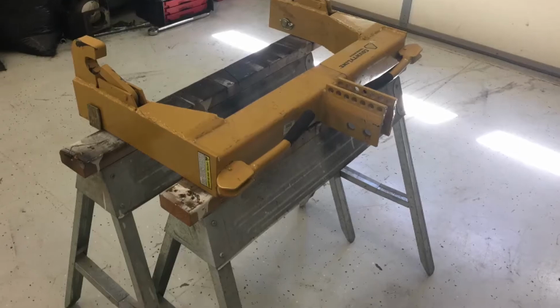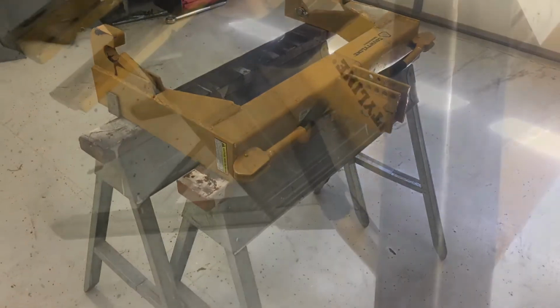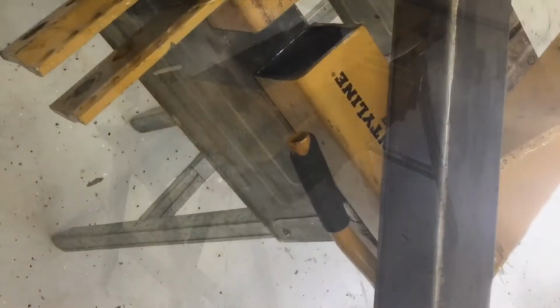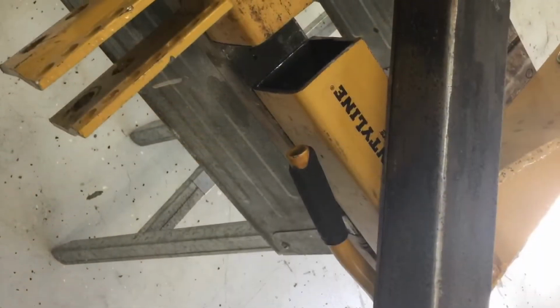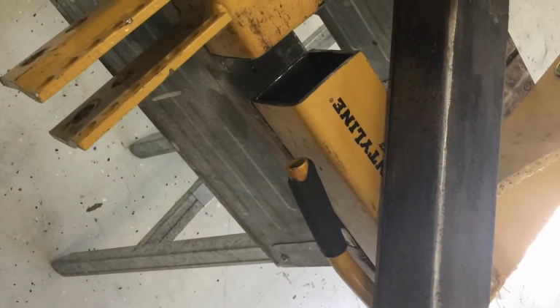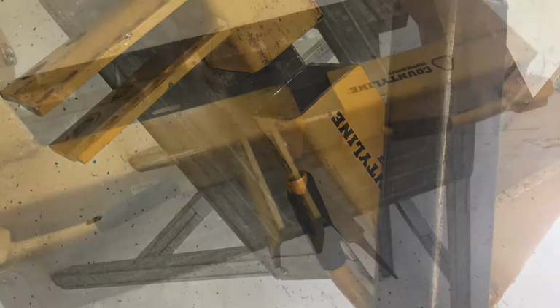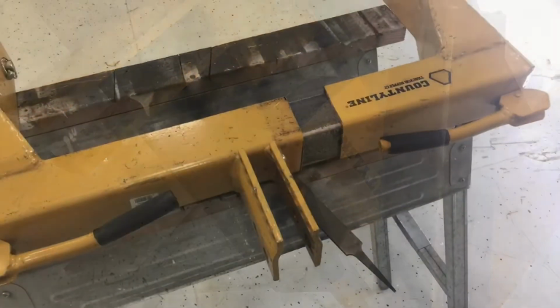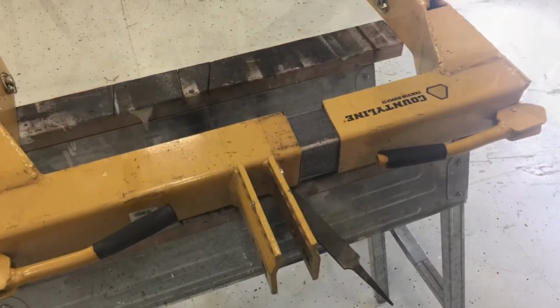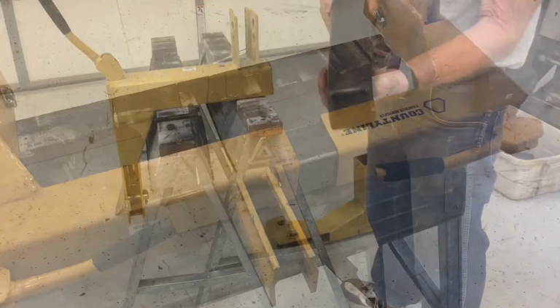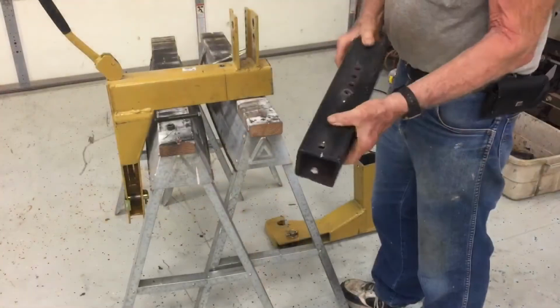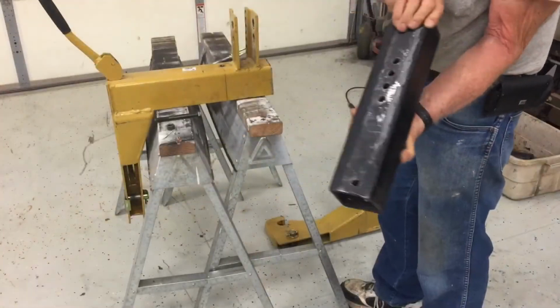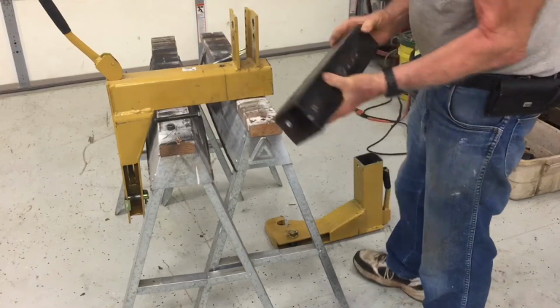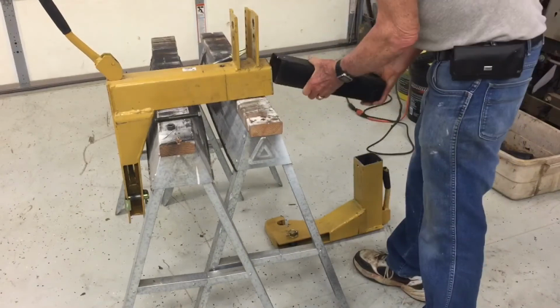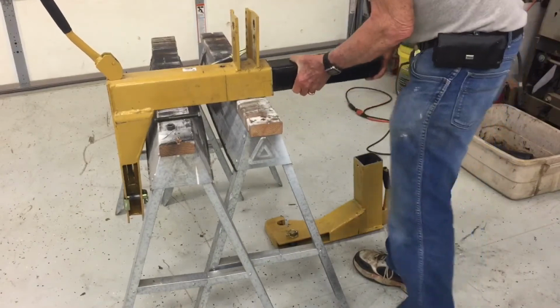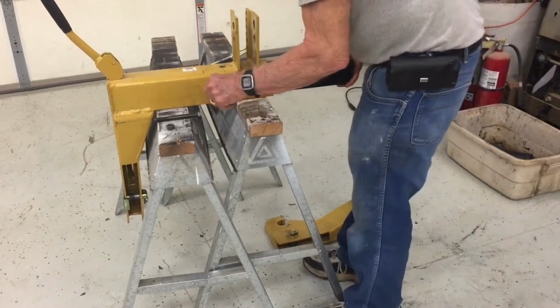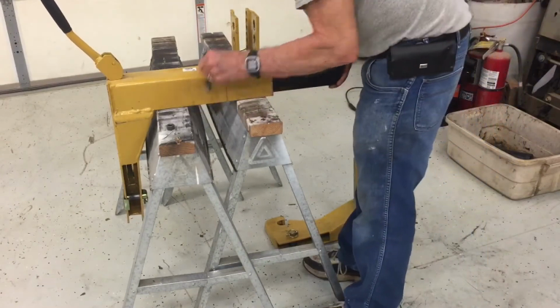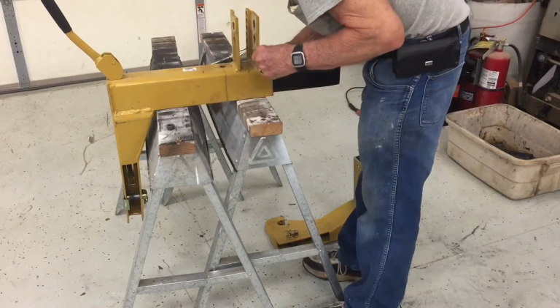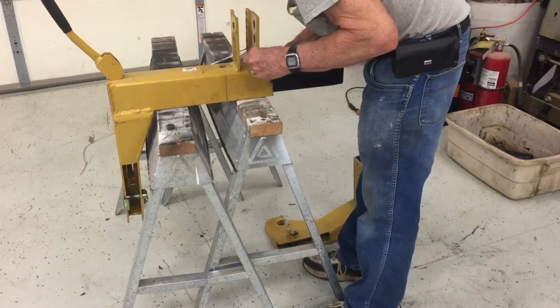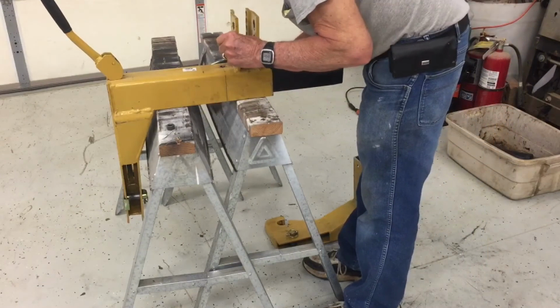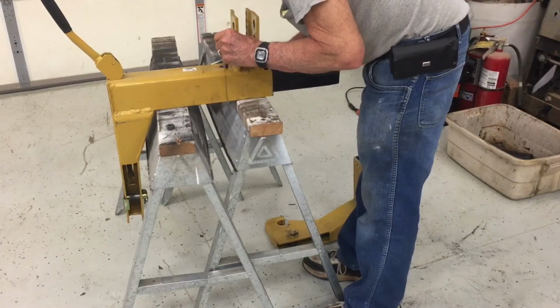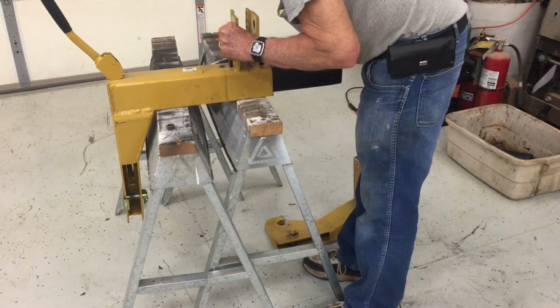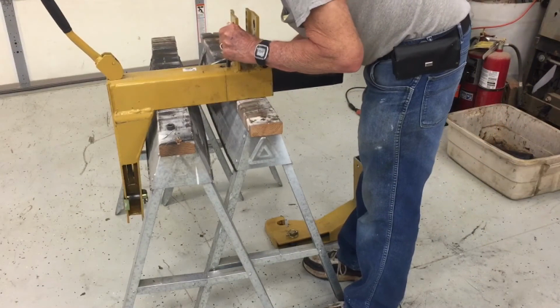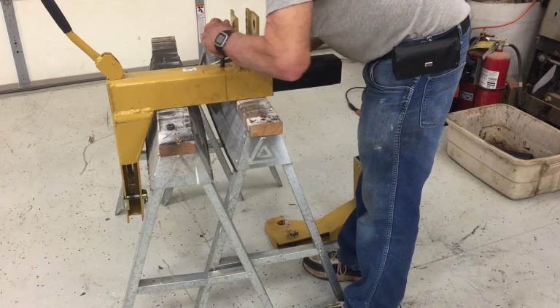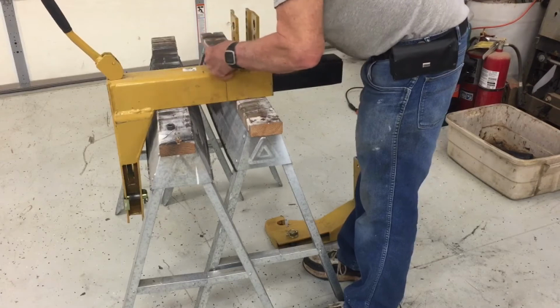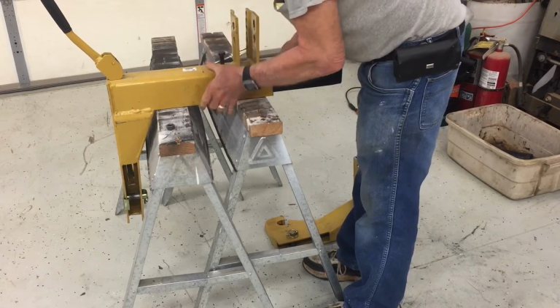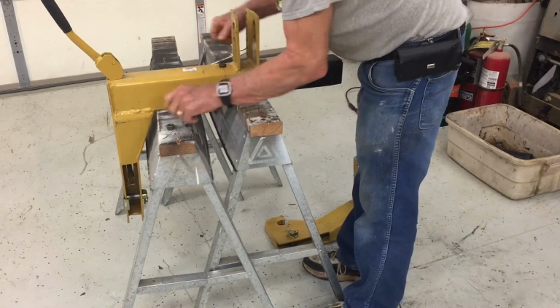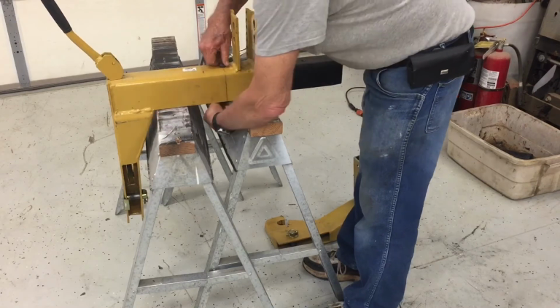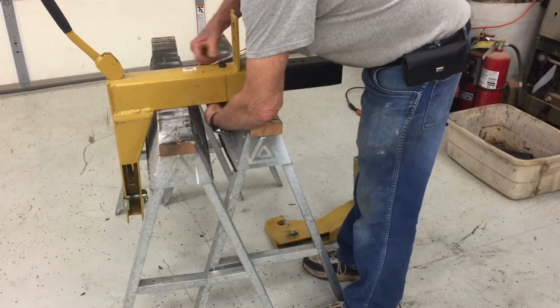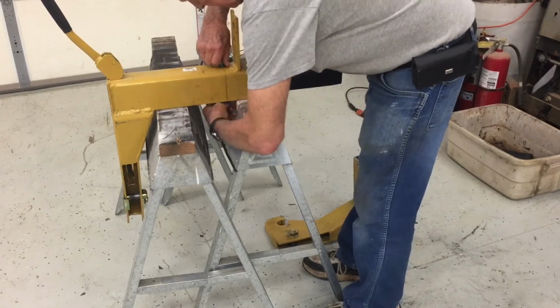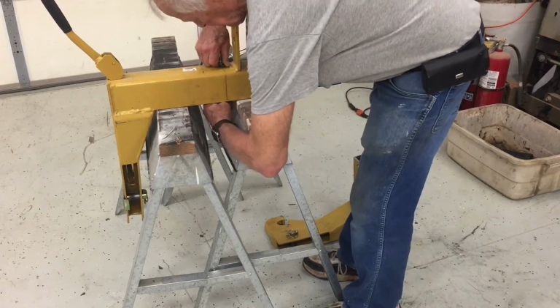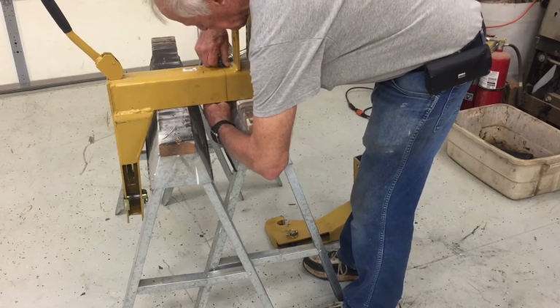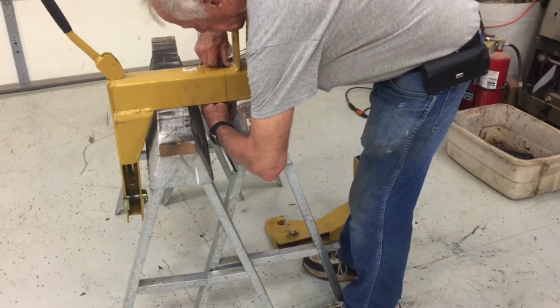Well, here's my latest project. The quick hitch on the tractor never did work right, so I thought I would modify it so it'll work. It saves a lot of time connecting and disconnecting the implements on the back of it.